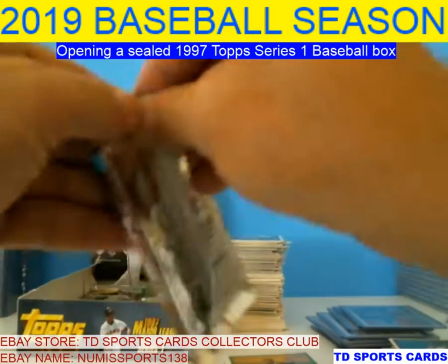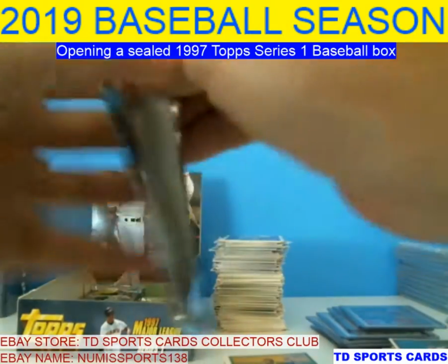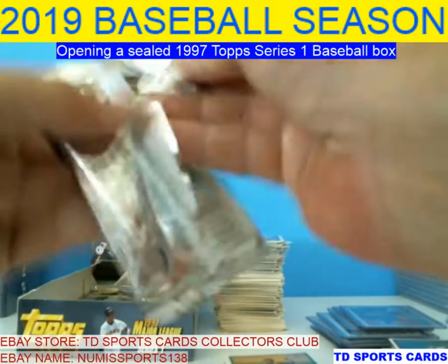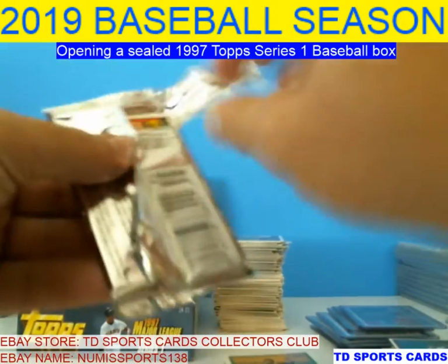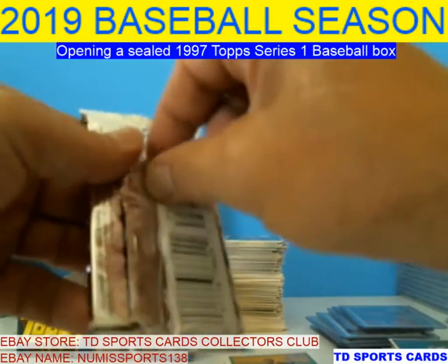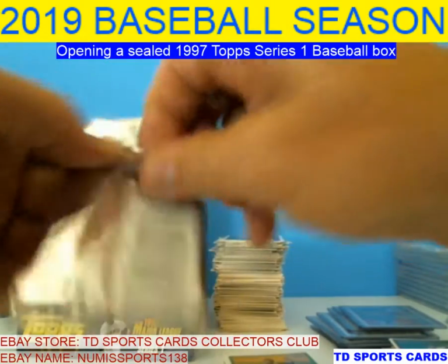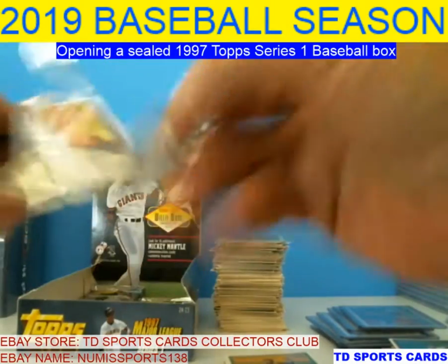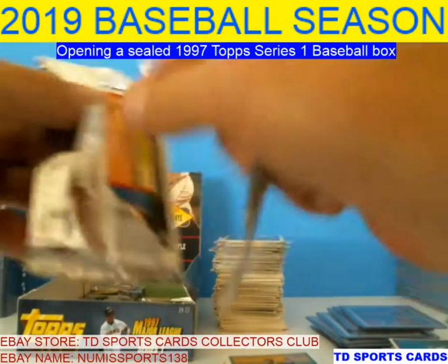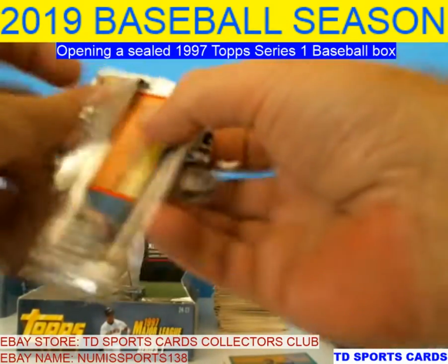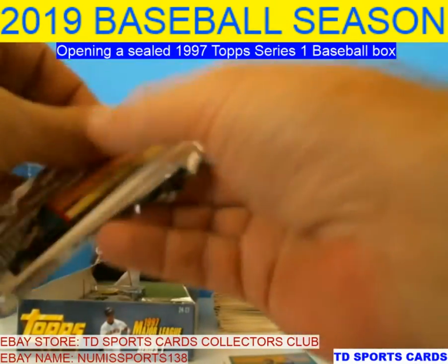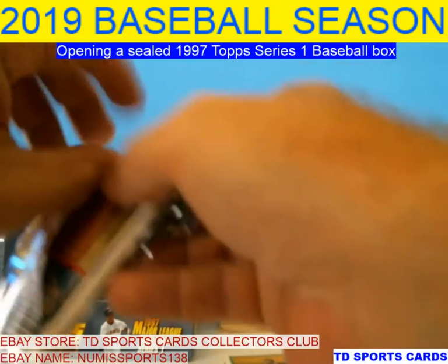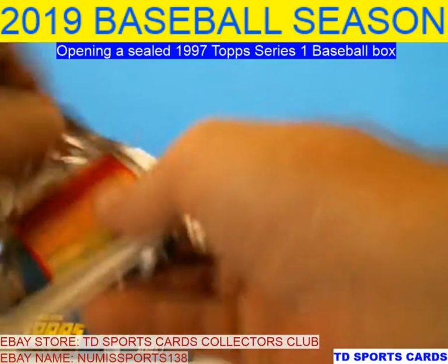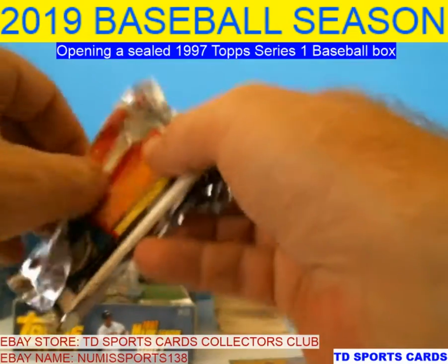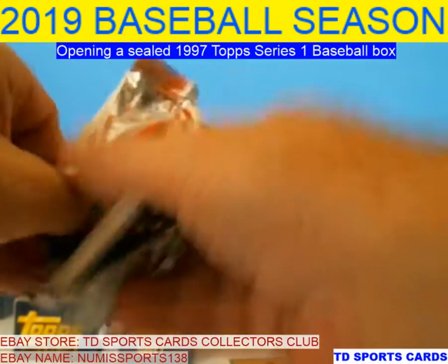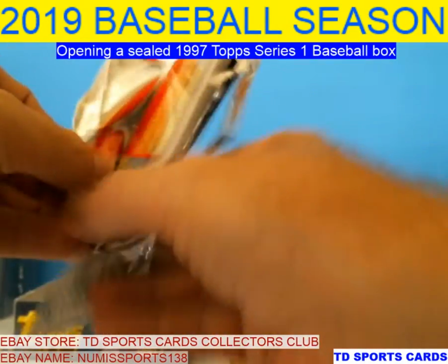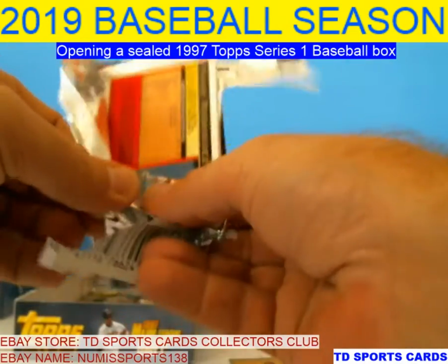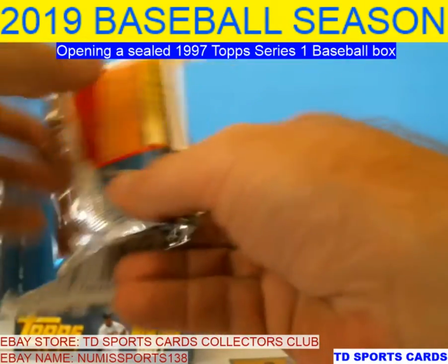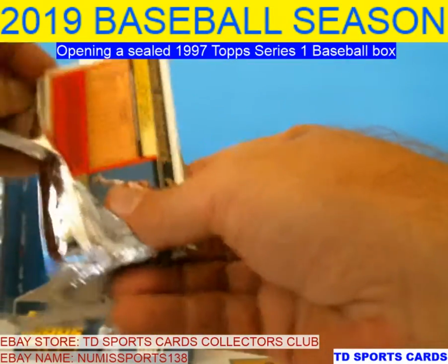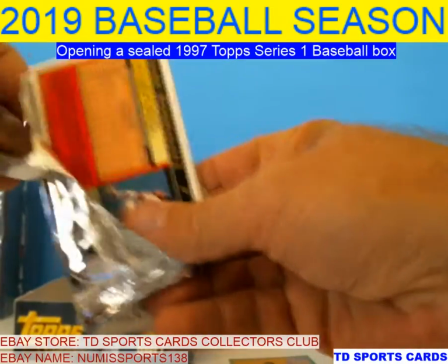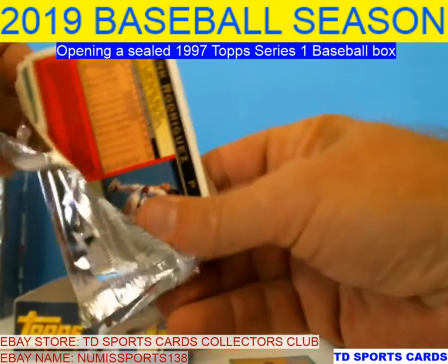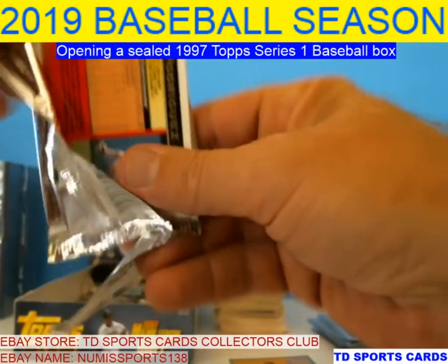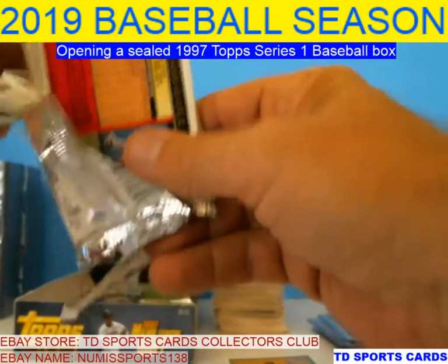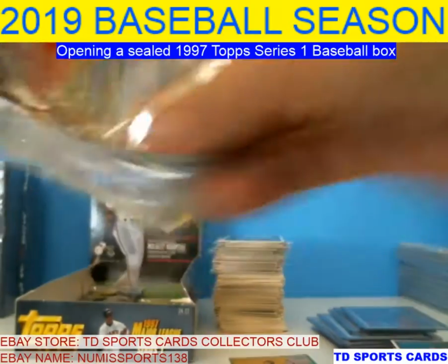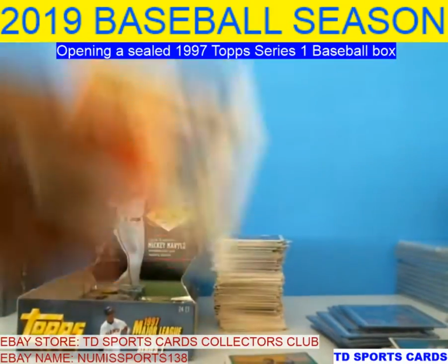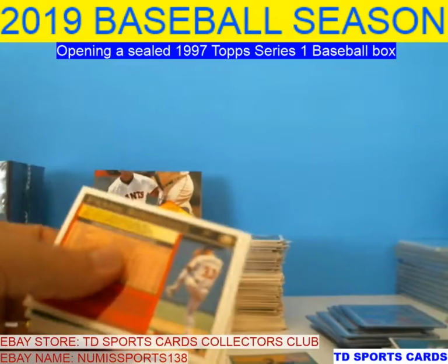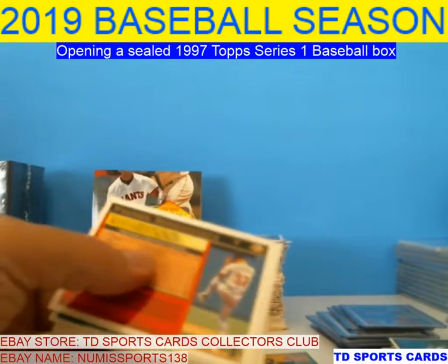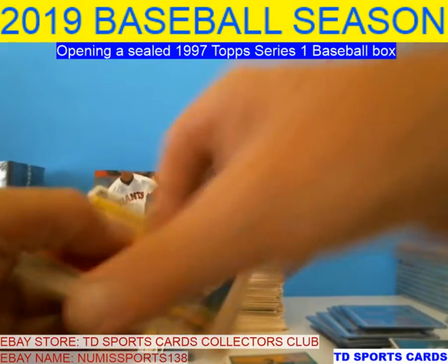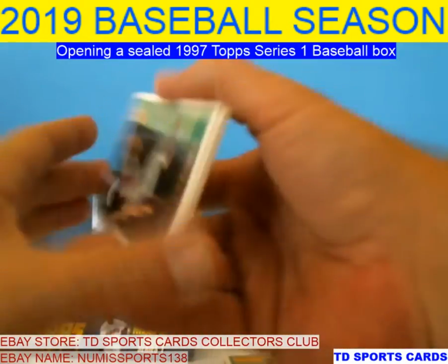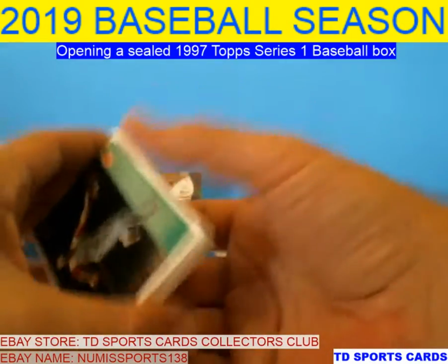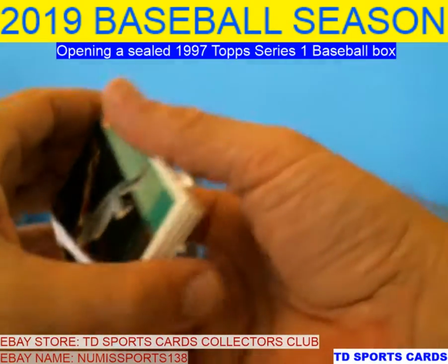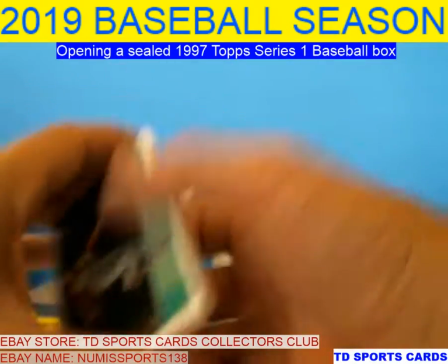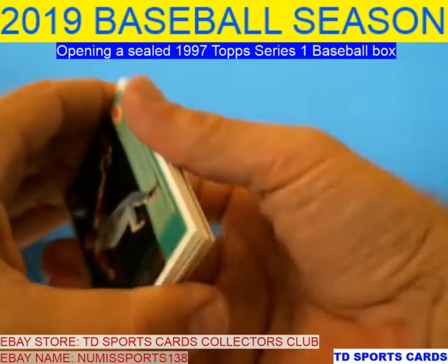Six packs — almost there guys. Super can't get another one of these silver cards, but in good shape.